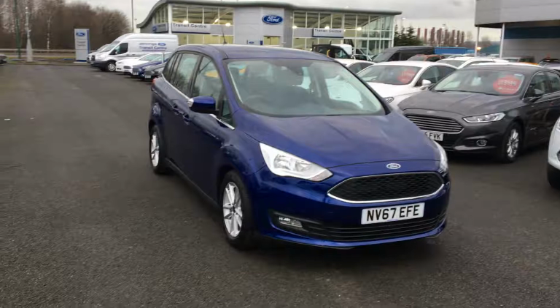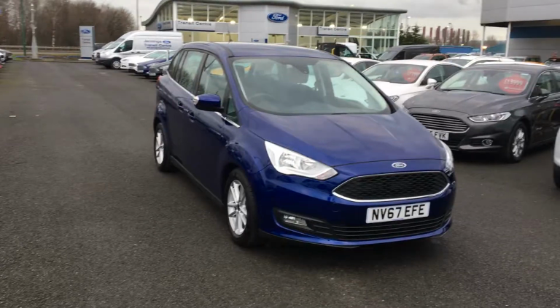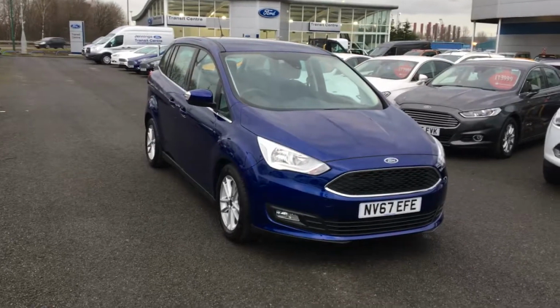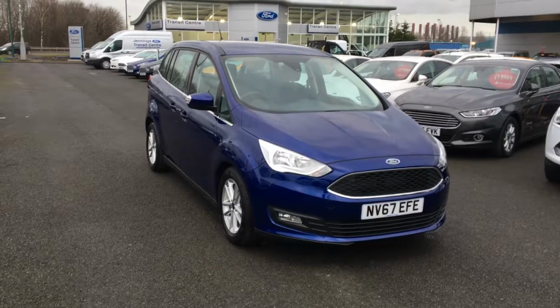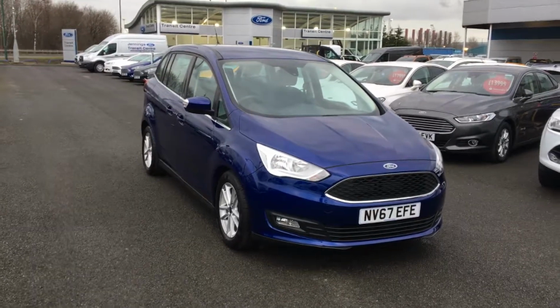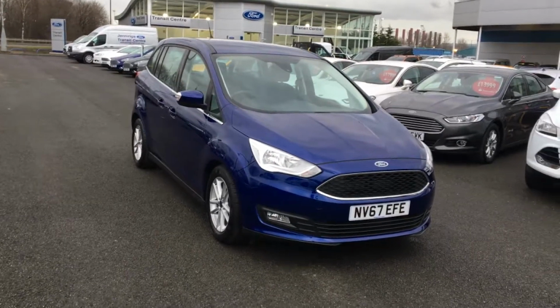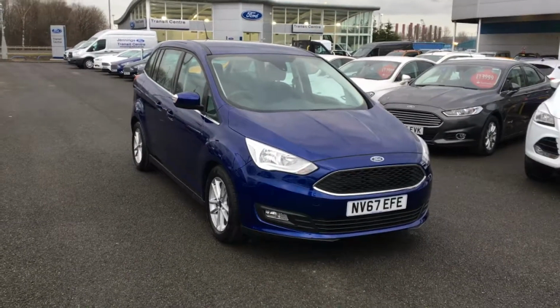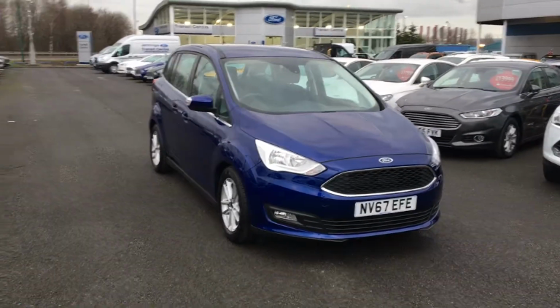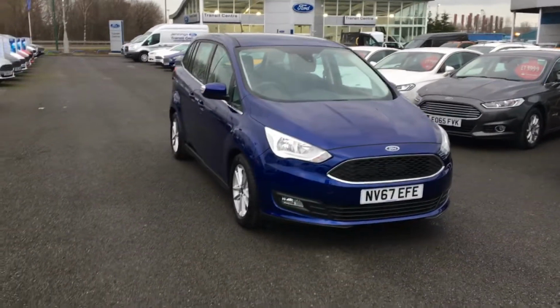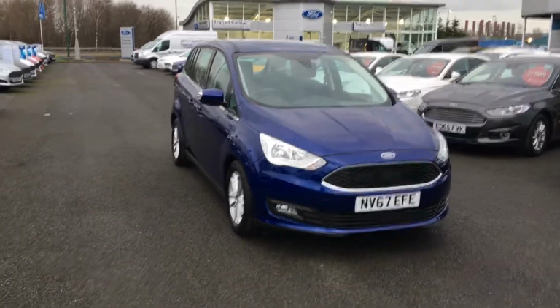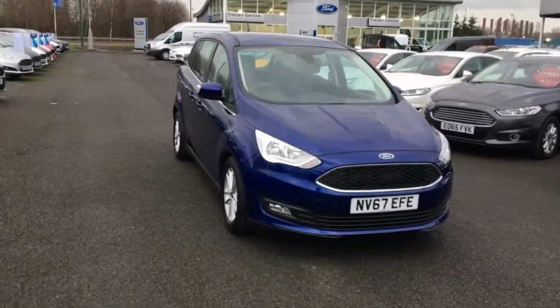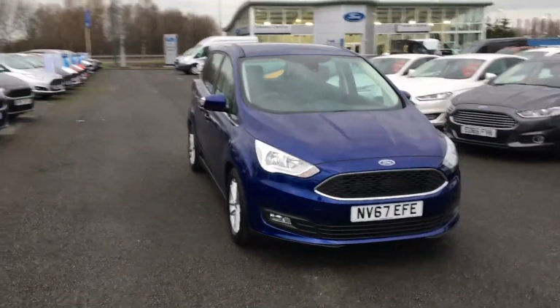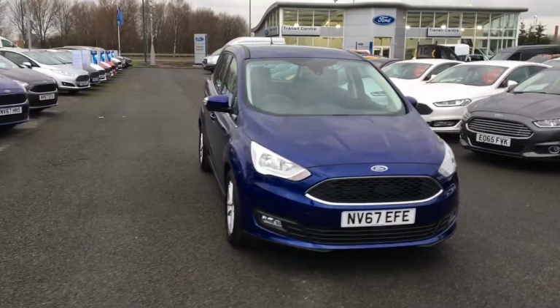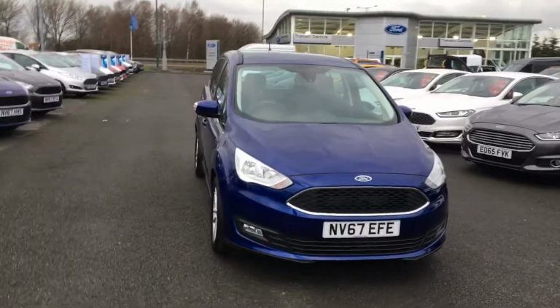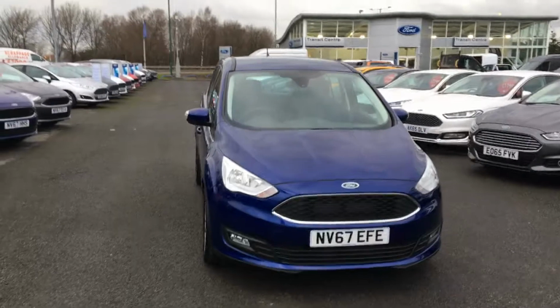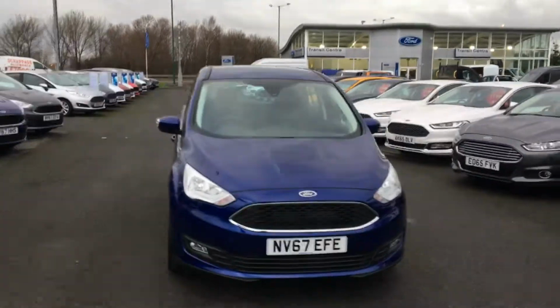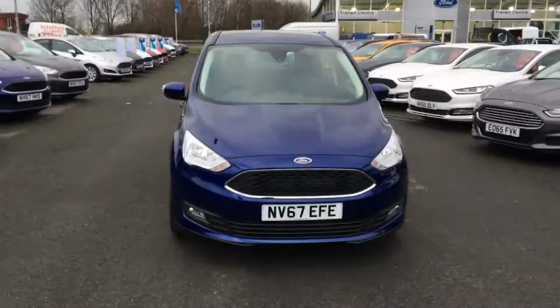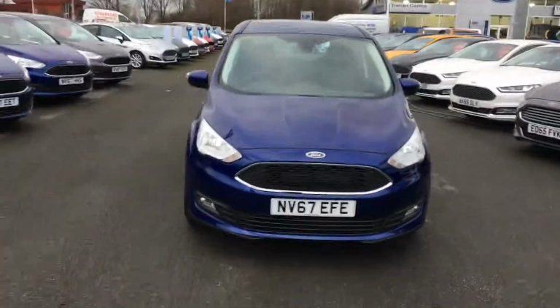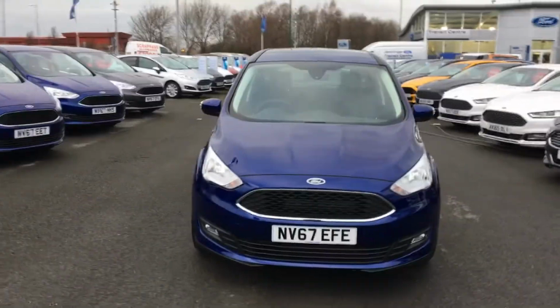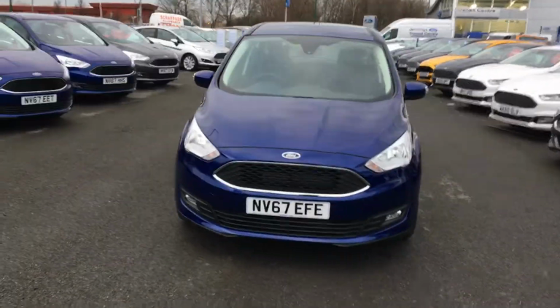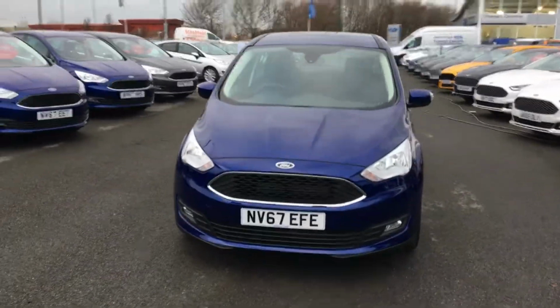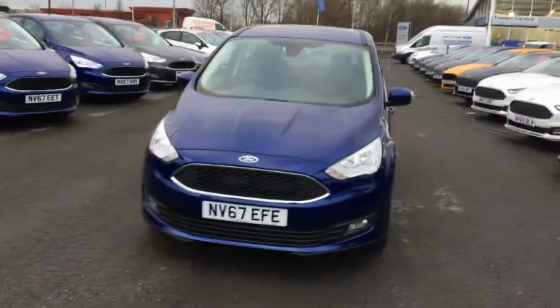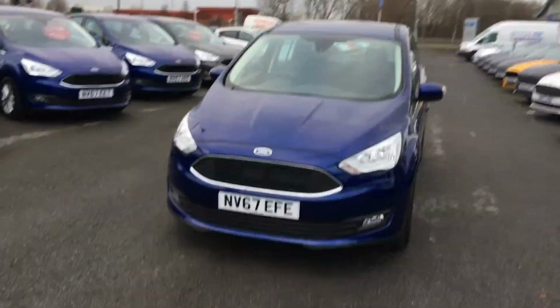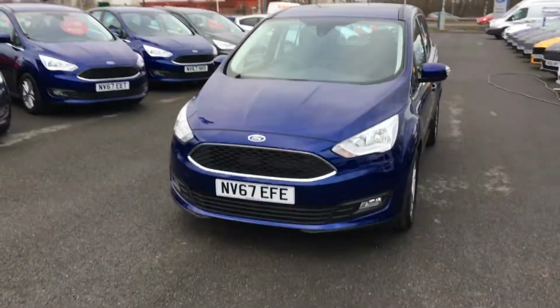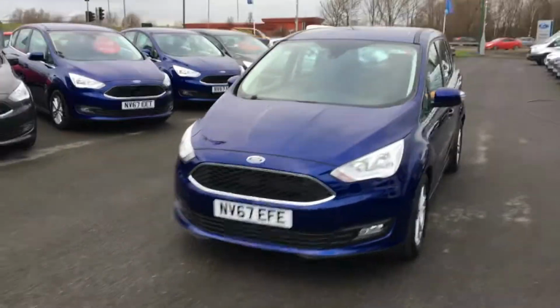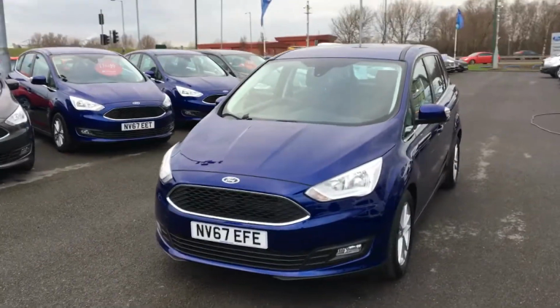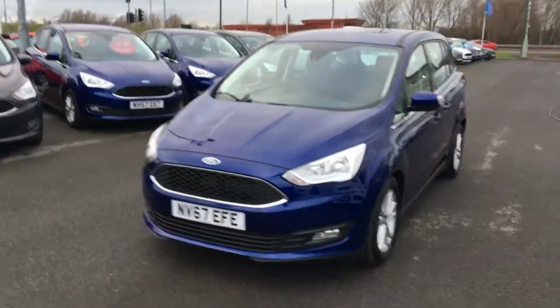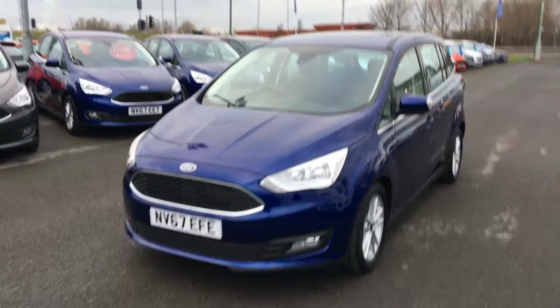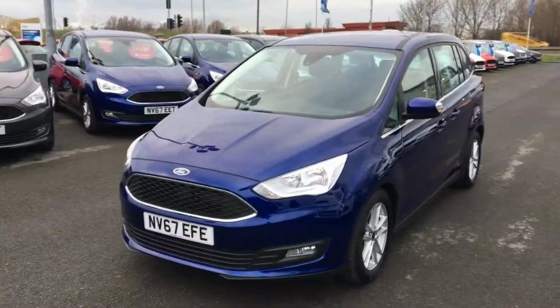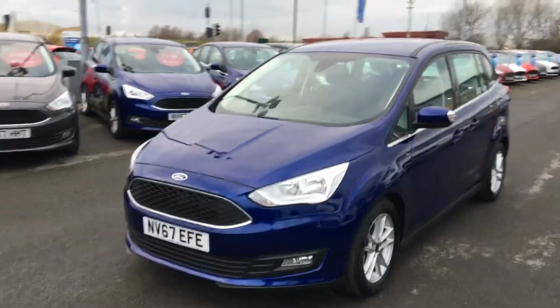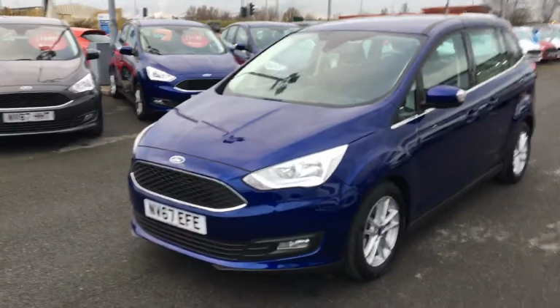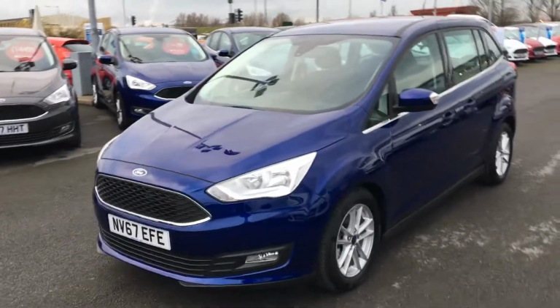Welcome to Jennings. Today's presentation is of this grey value Ford Grand C-Max, 1.5 TDCi, Z-Tech, 5-door MPV in deep impact blue.